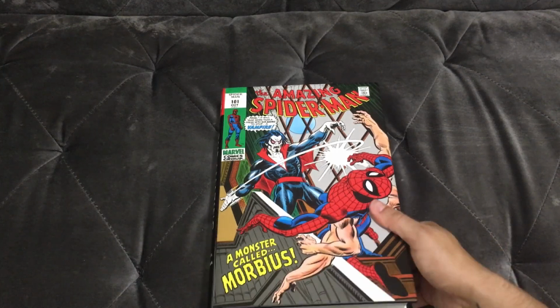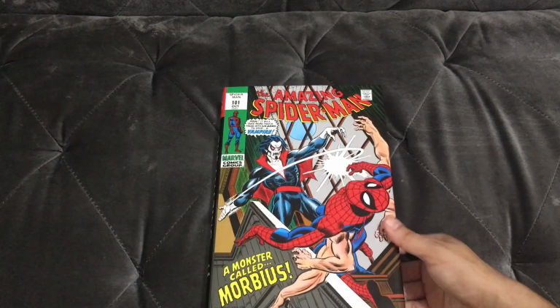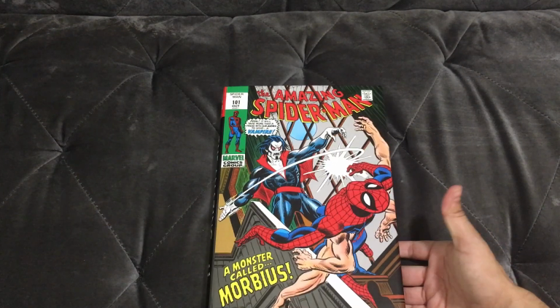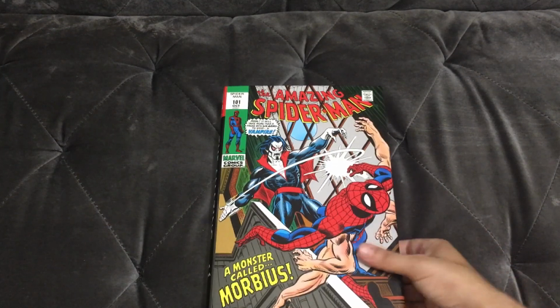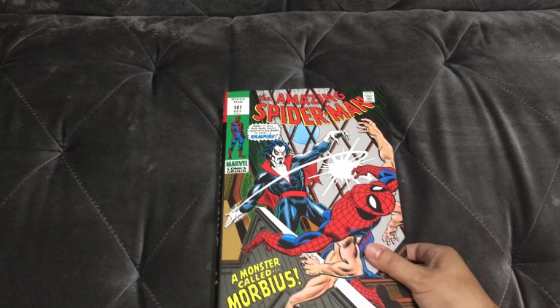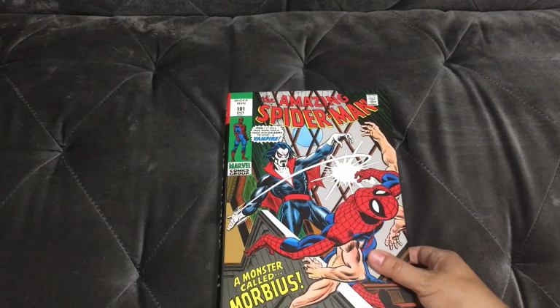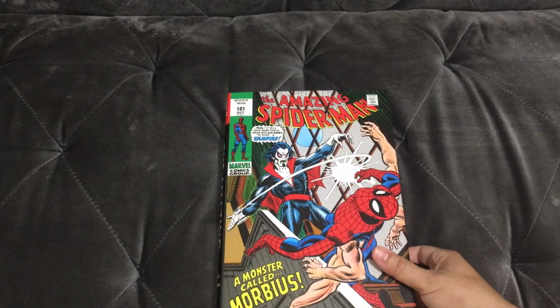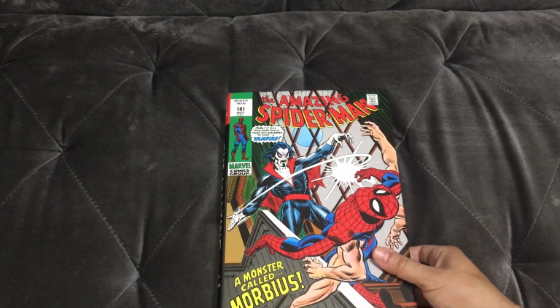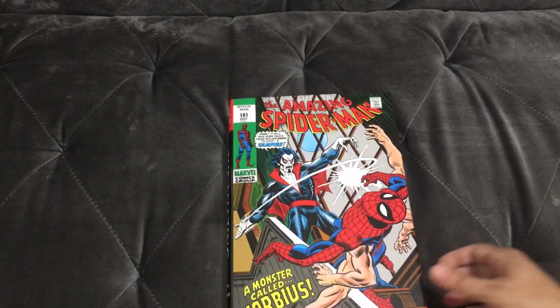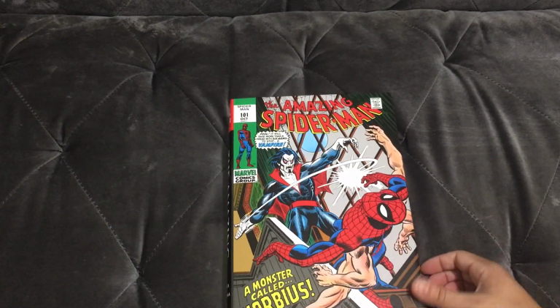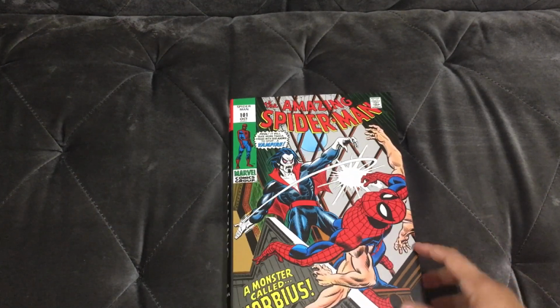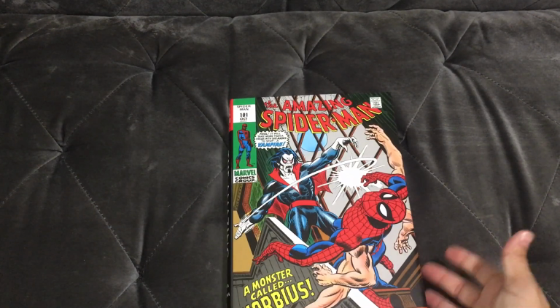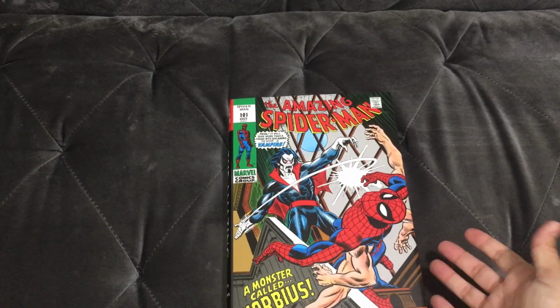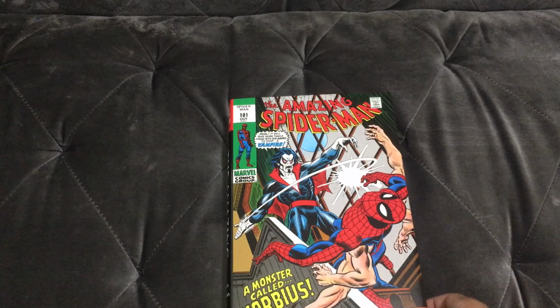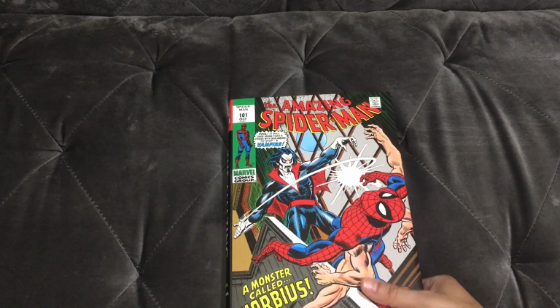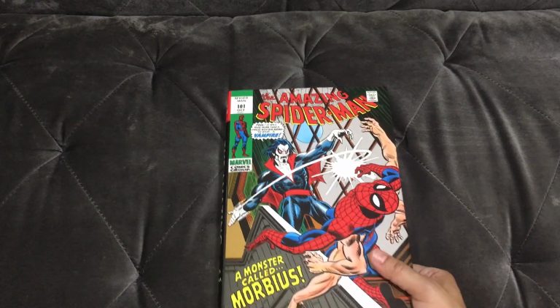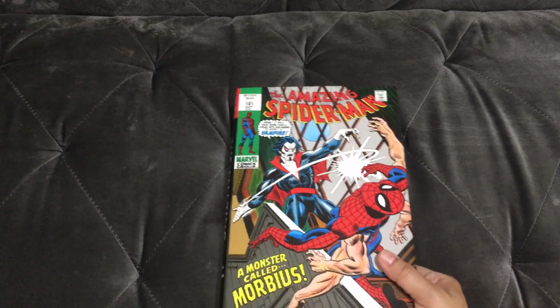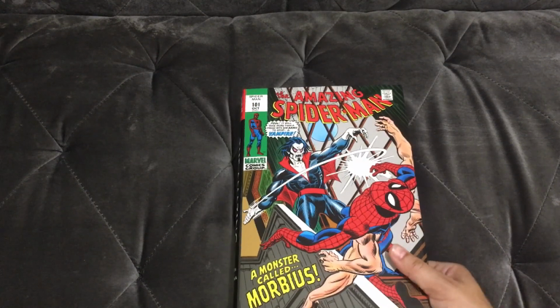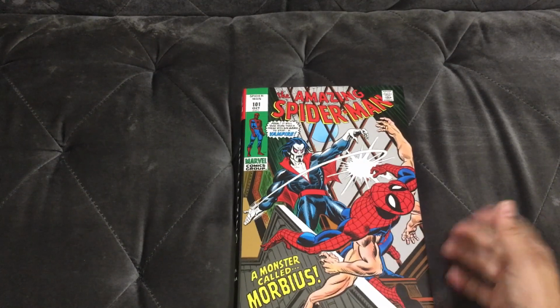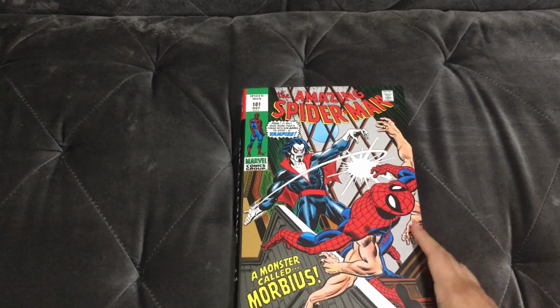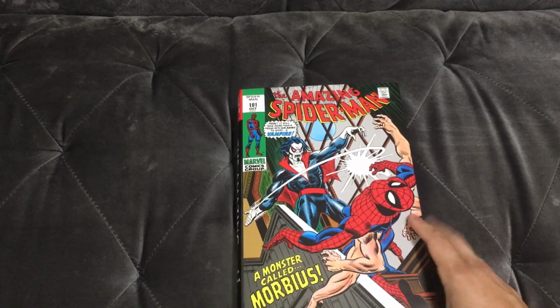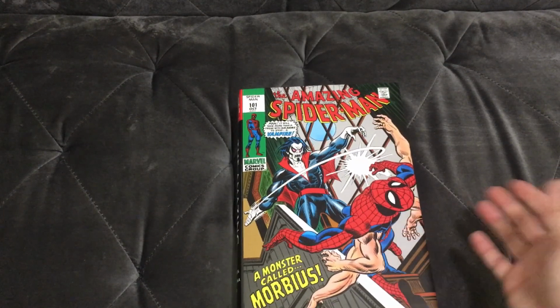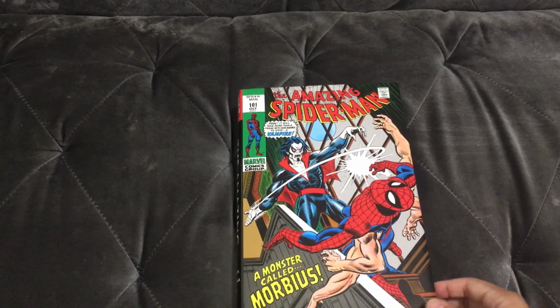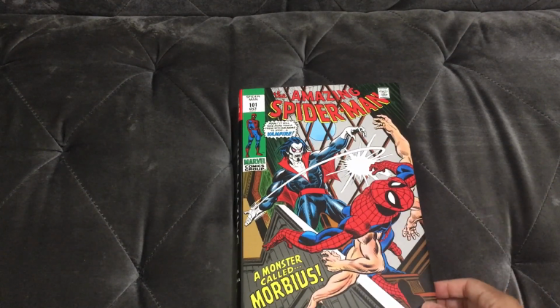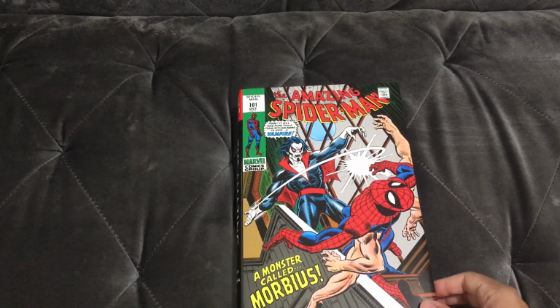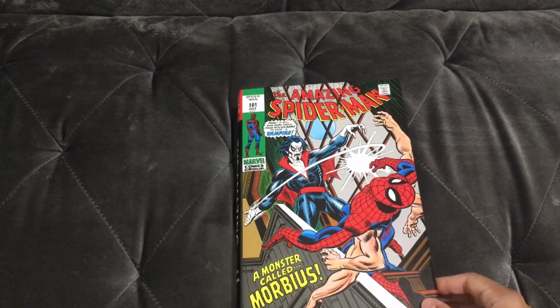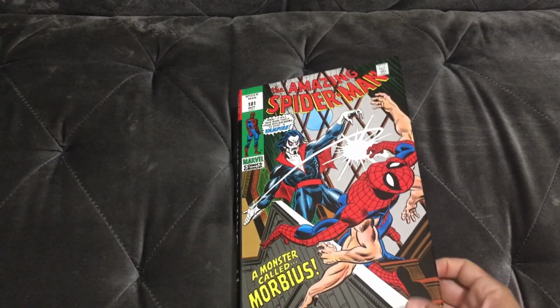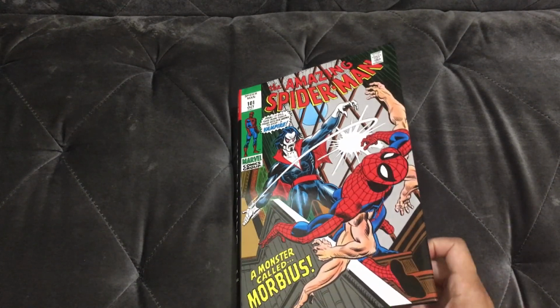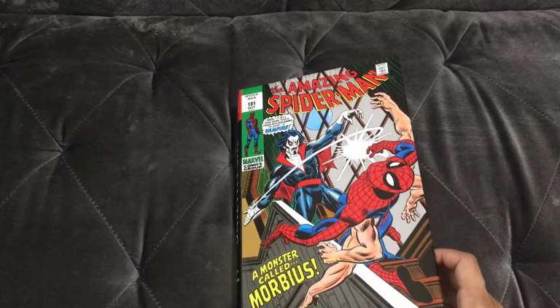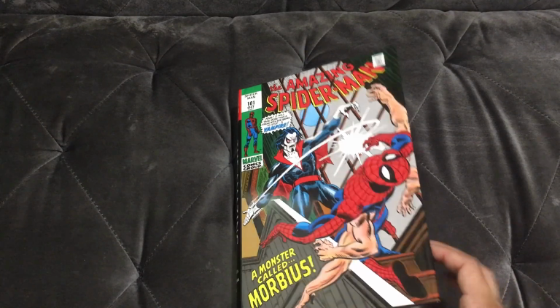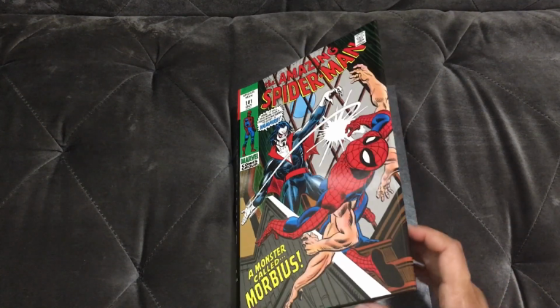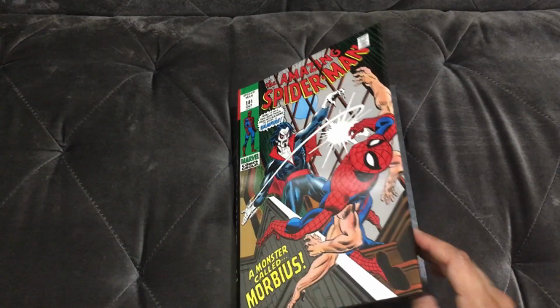On In Stock Trades this was gone. I prefer this cover over the other cover that they released. I'm a sucker for classic stuff like this. Without further ado let's actually dive into it and see what you're getting.